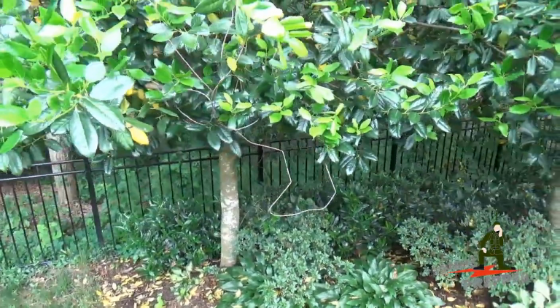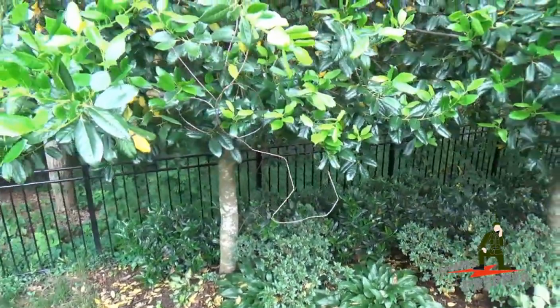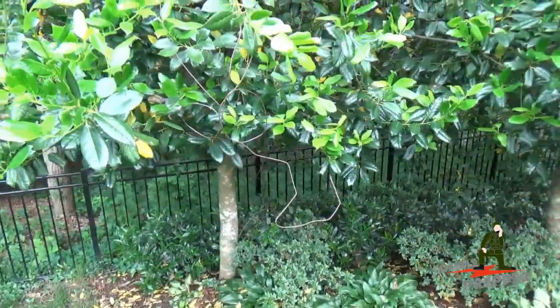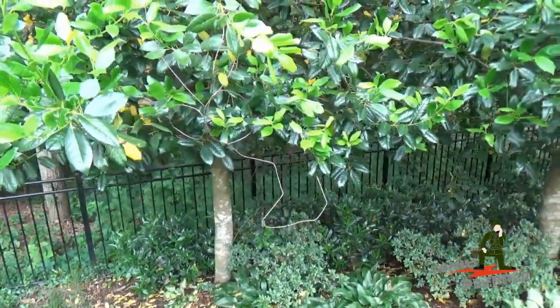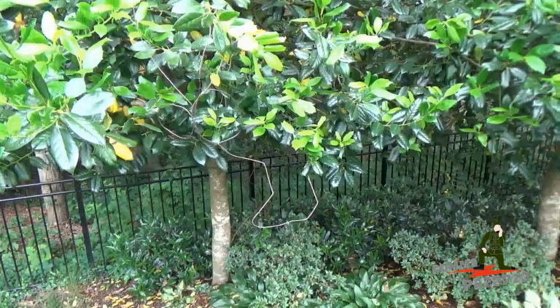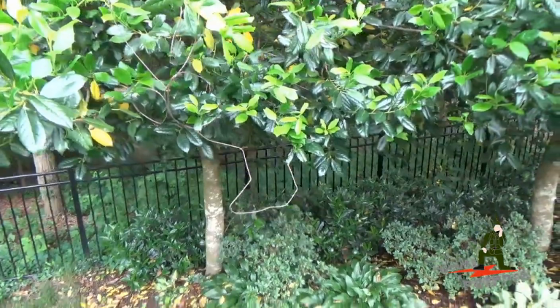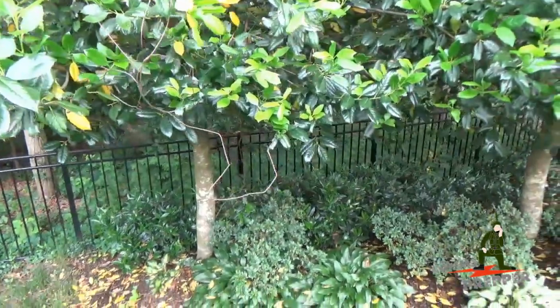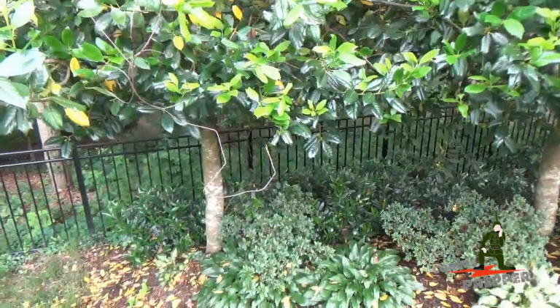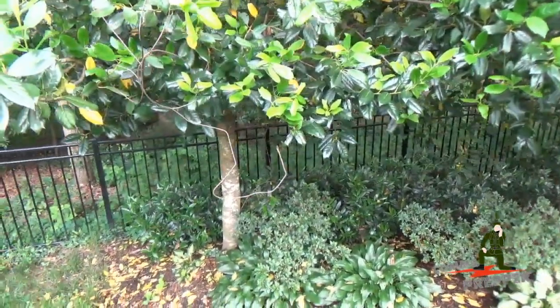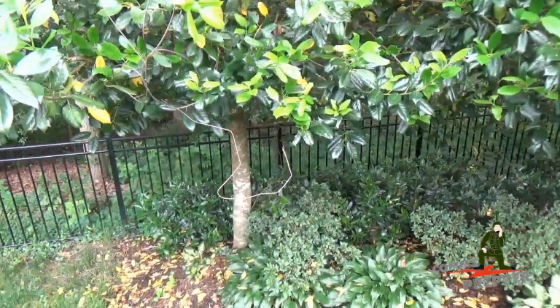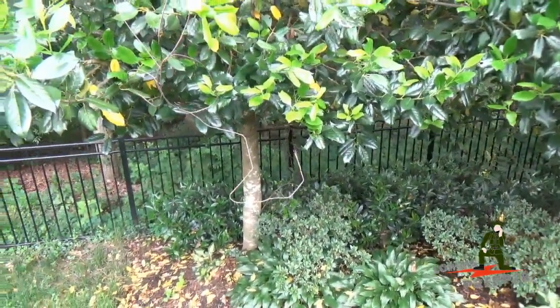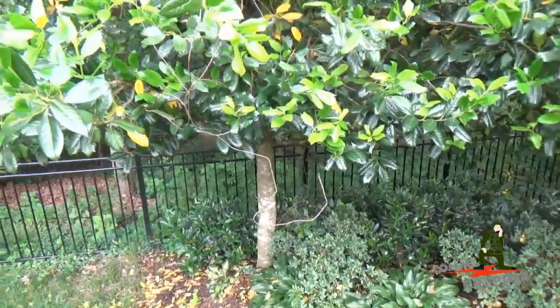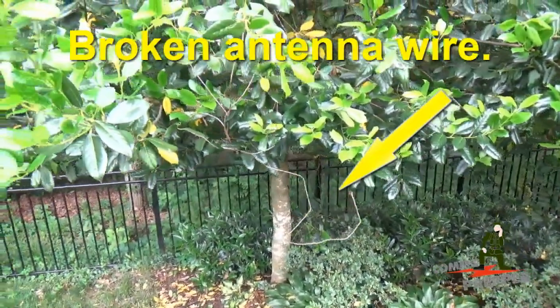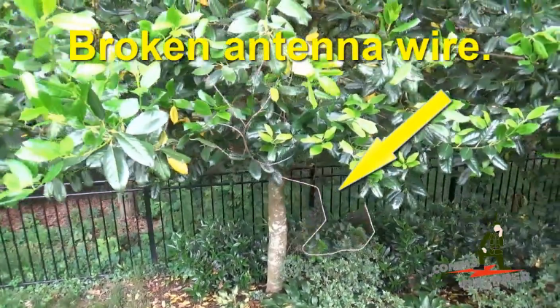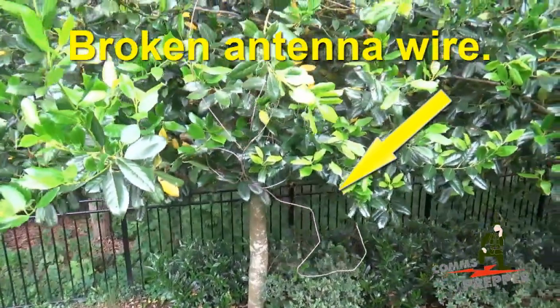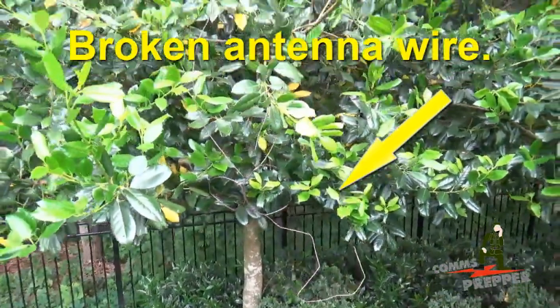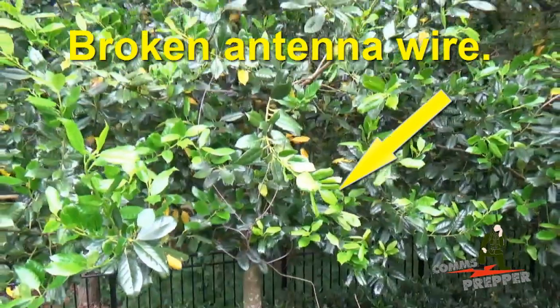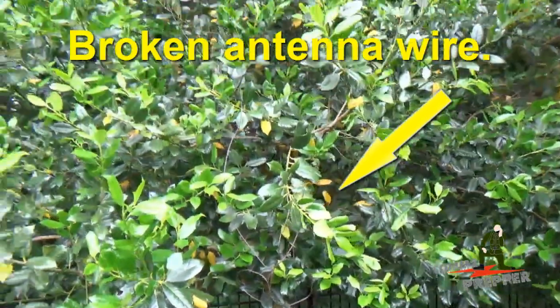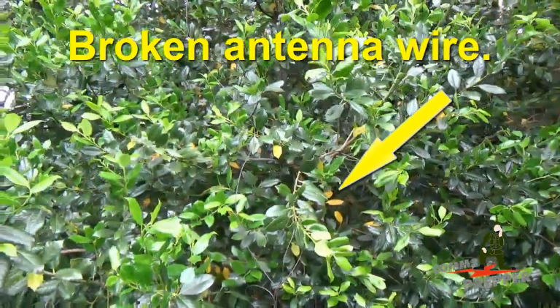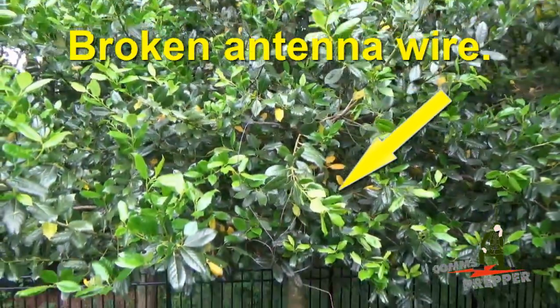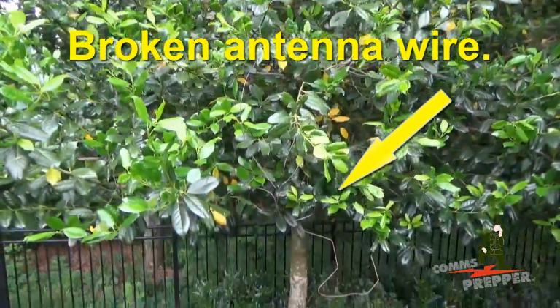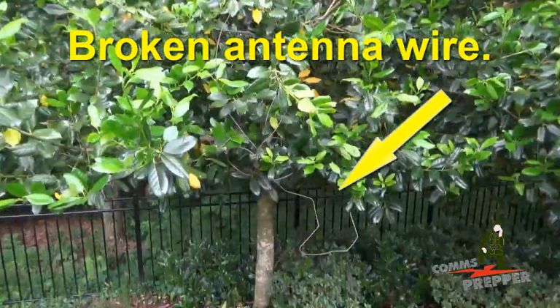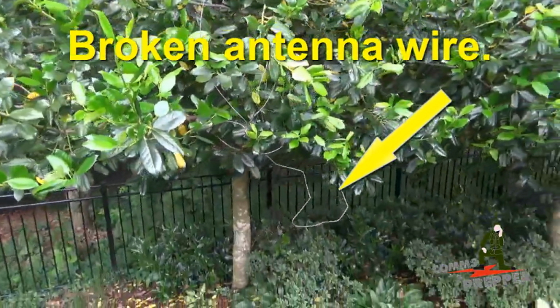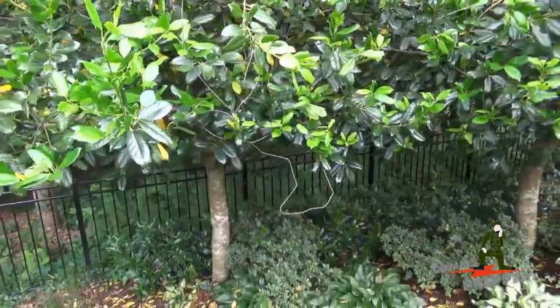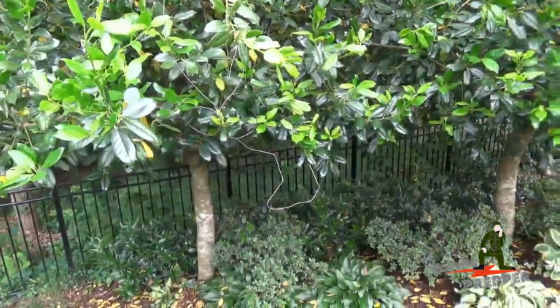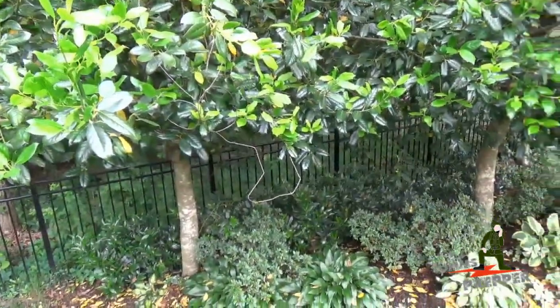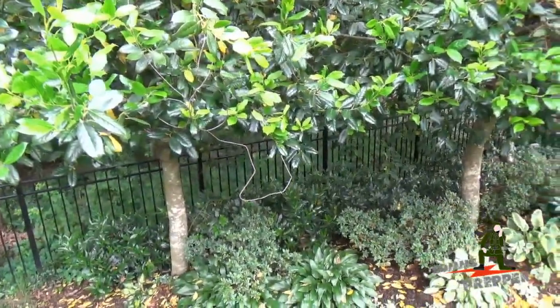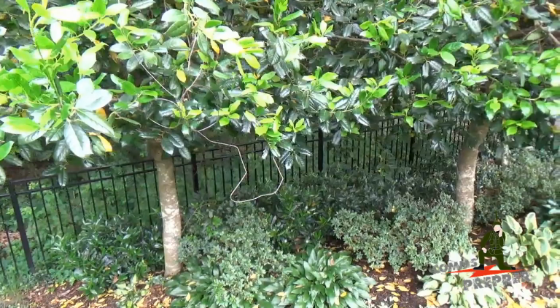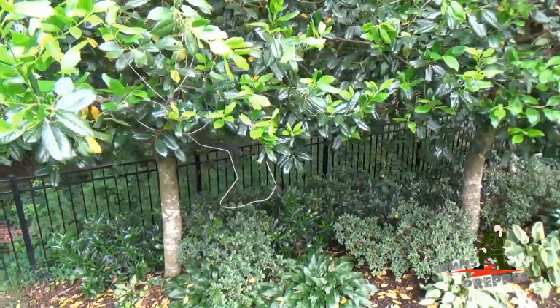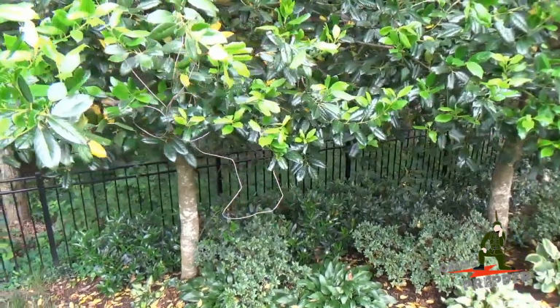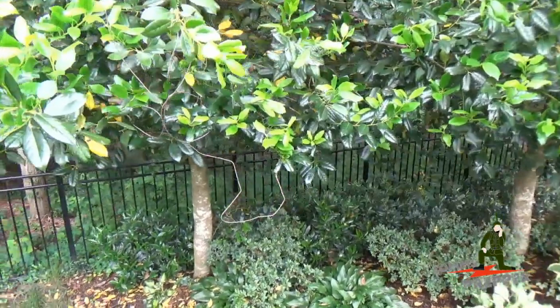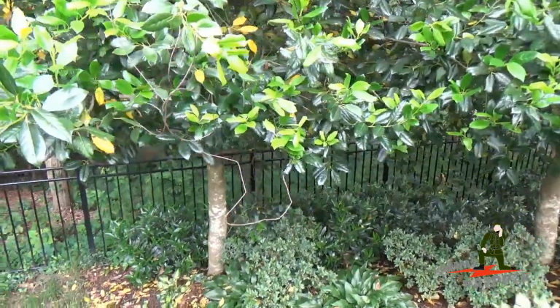I had it packed away to use out in the field, but over the weekend we had a rainstorm blow through which broke my dipole antenna here in the backyard at the Homestead location. So now I'm without antenna, I'm off the air, I have no HF radio communications.